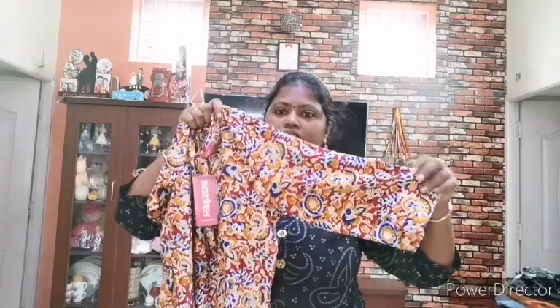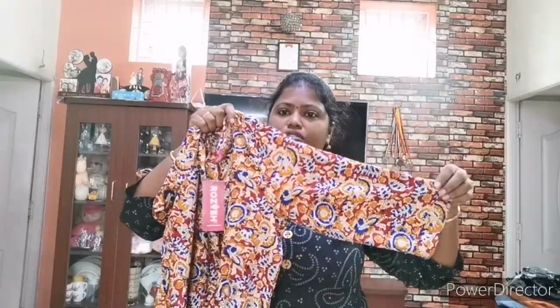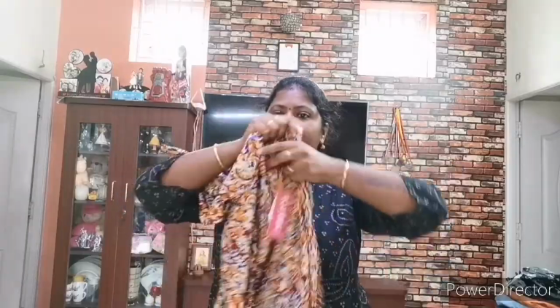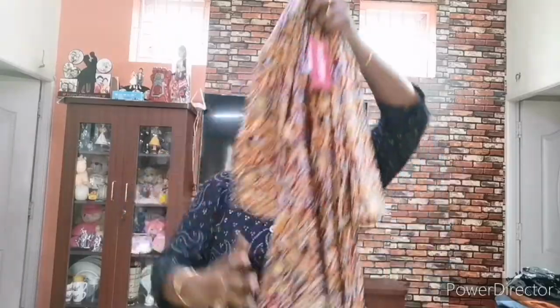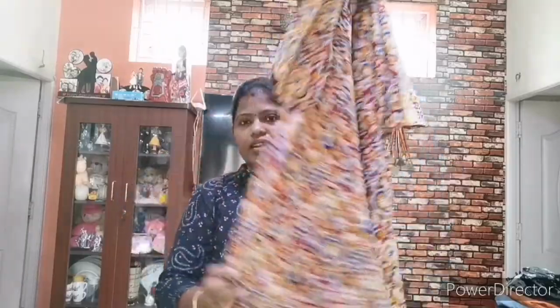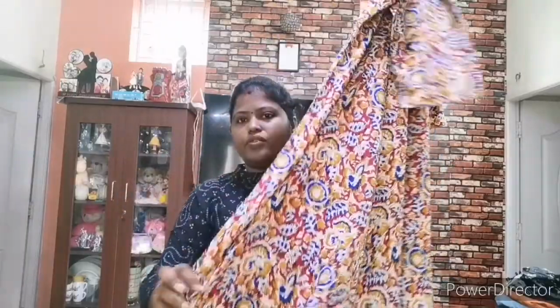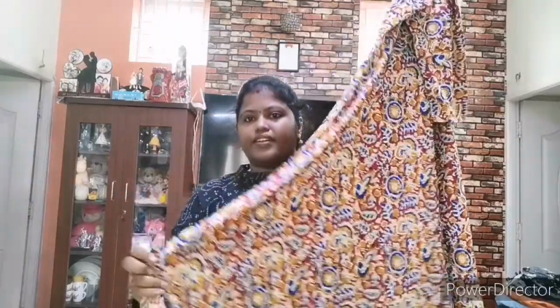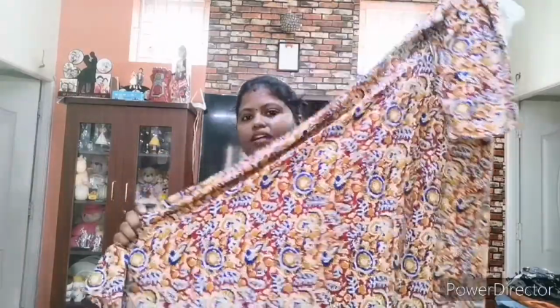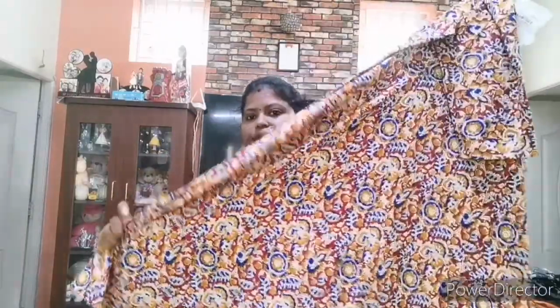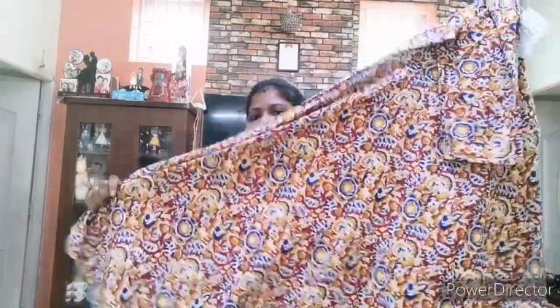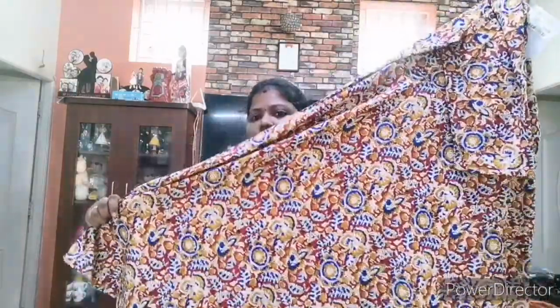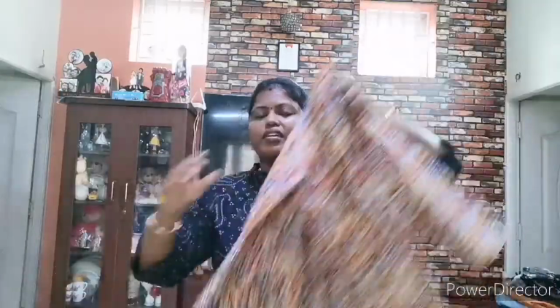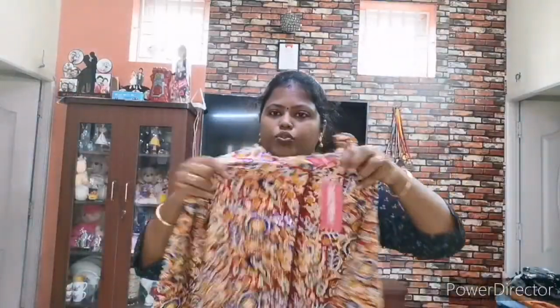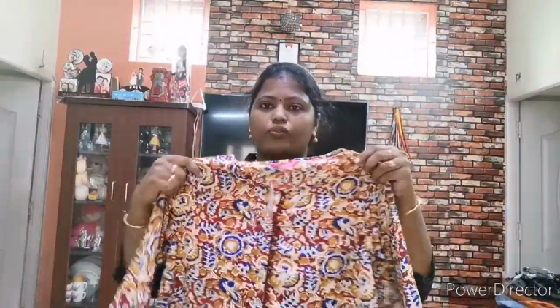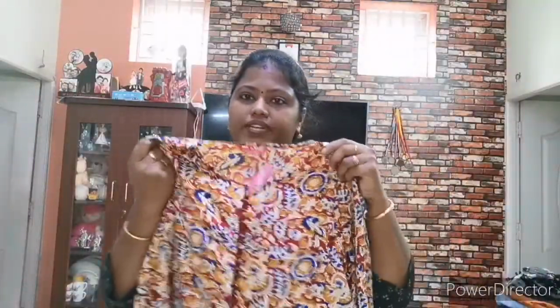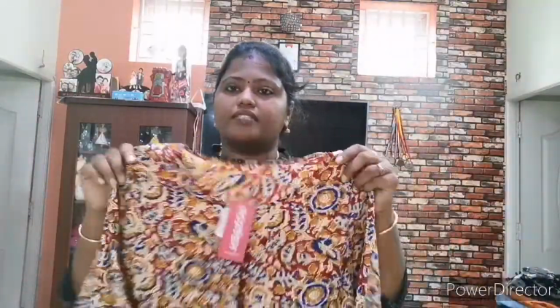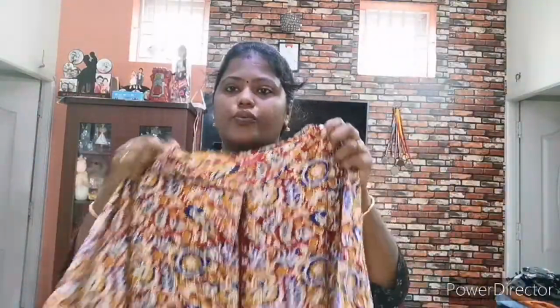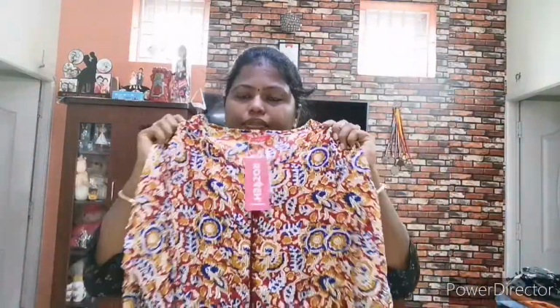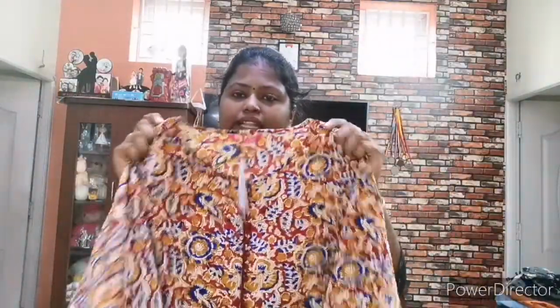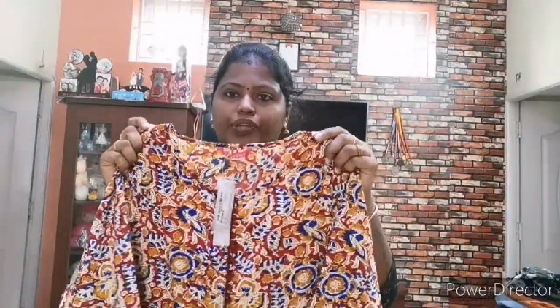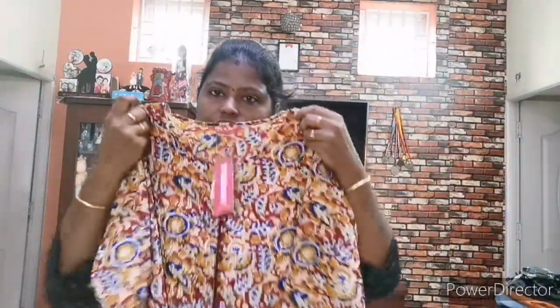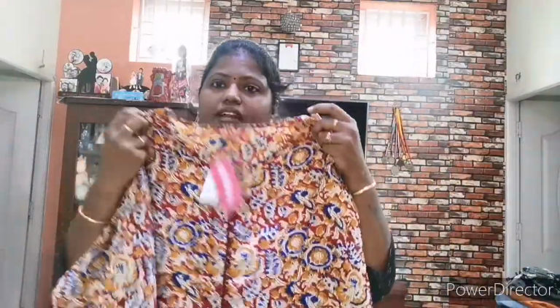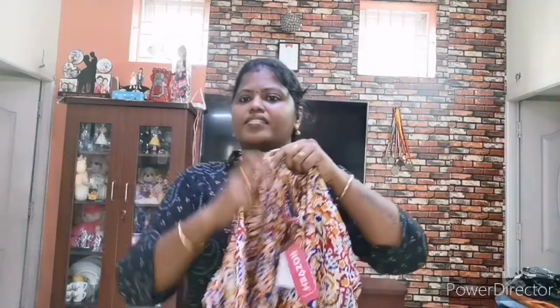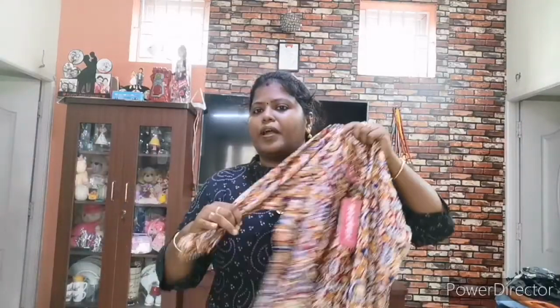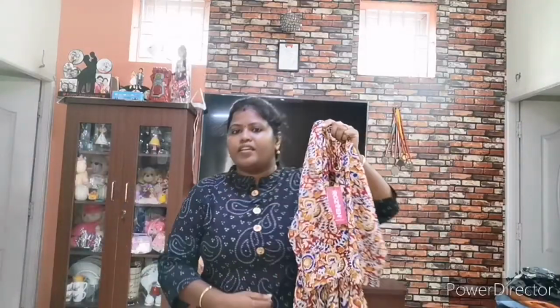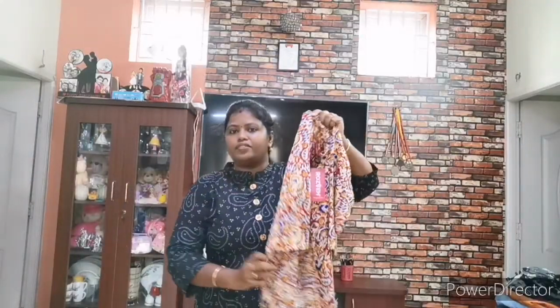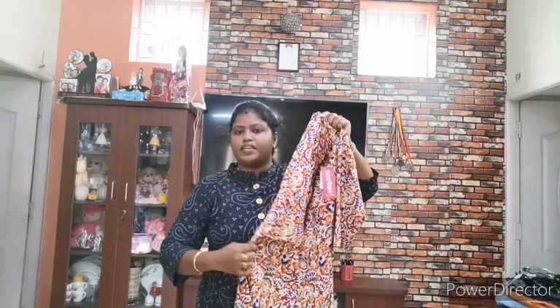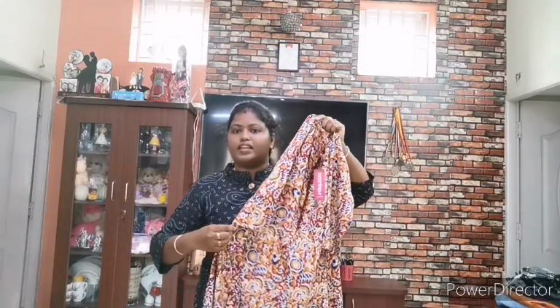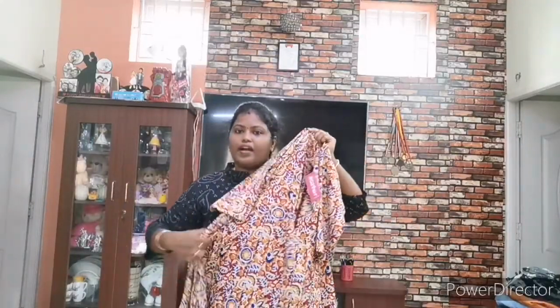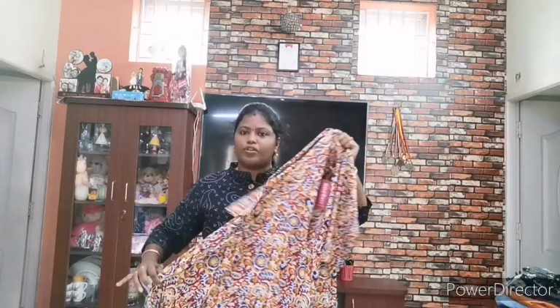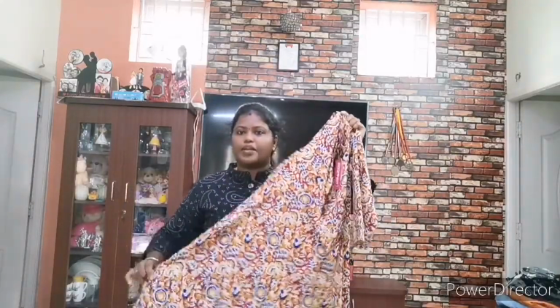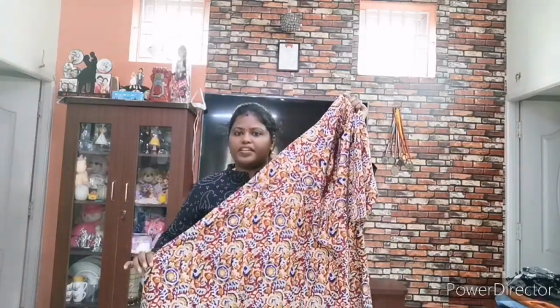This is a 3/4th hand sleeve. This is an Anarkali pattern. It has palazzo pants. It is super. It has a lot of flare. If you have palazzo pants, you will love the design. It is a very good design-wise piece. I have palazzo pants here to show you.